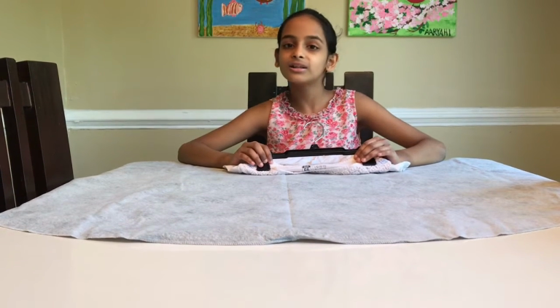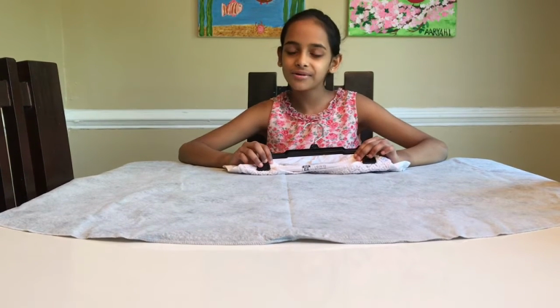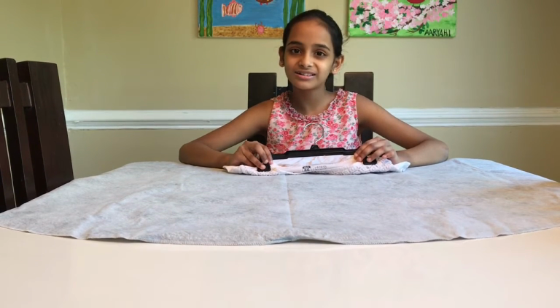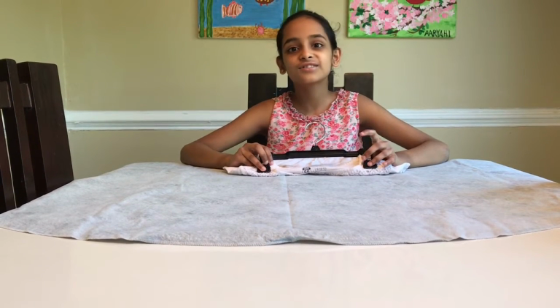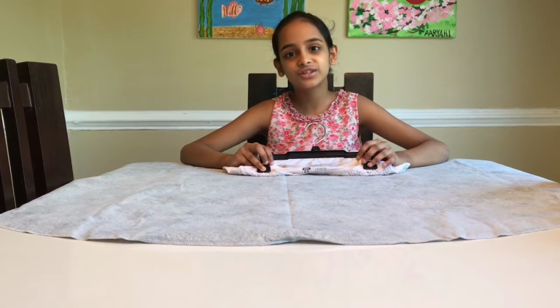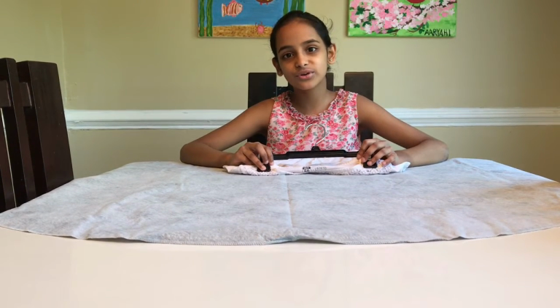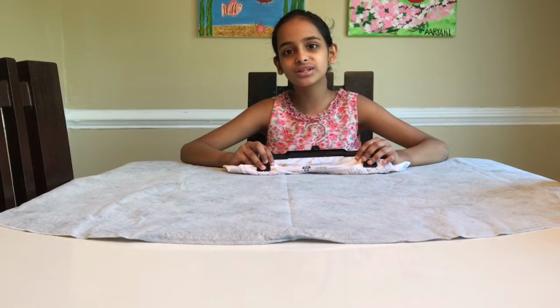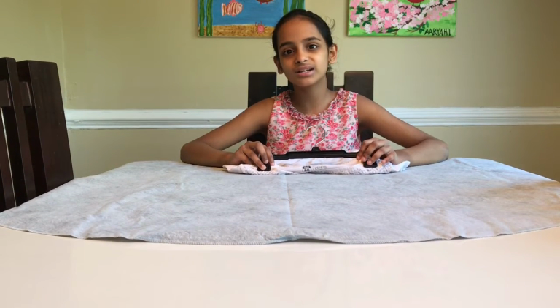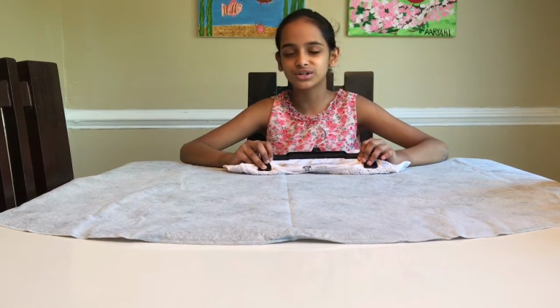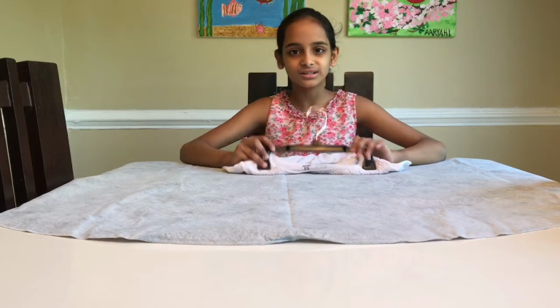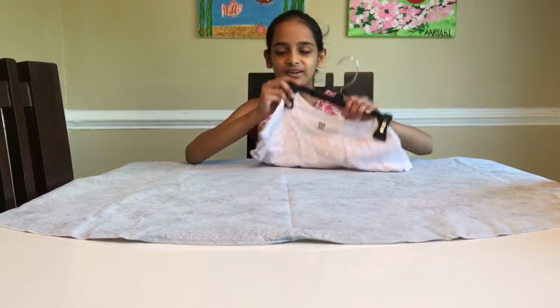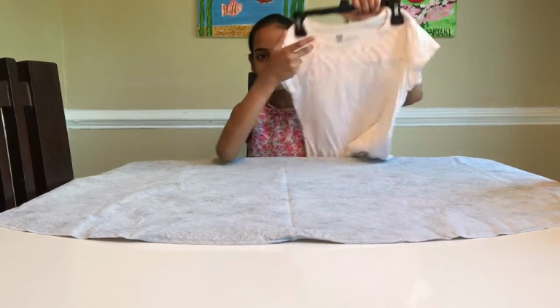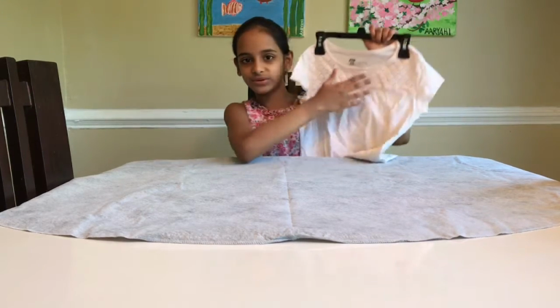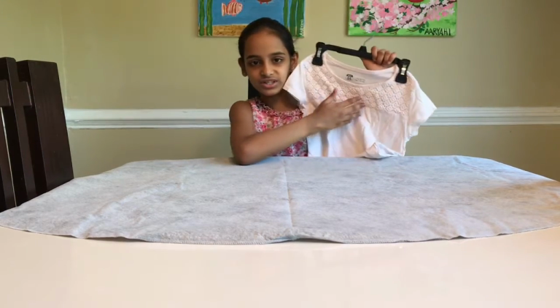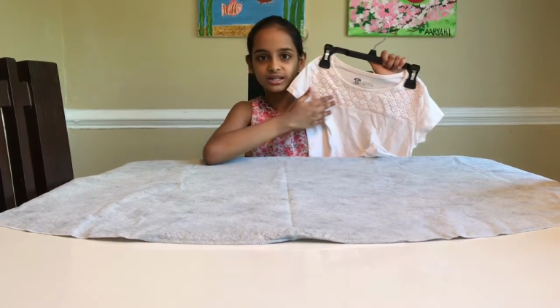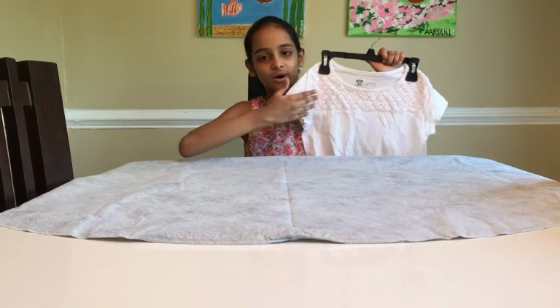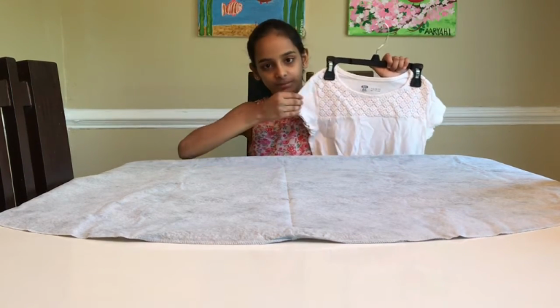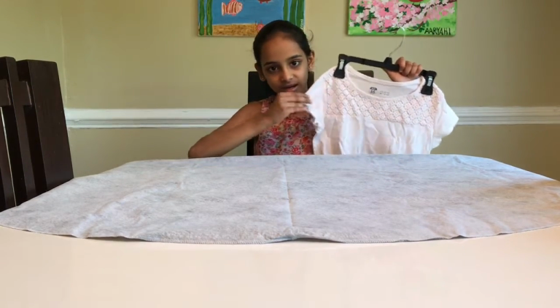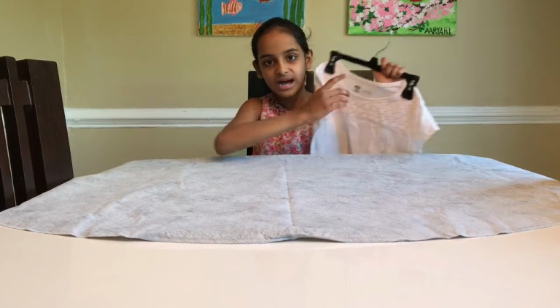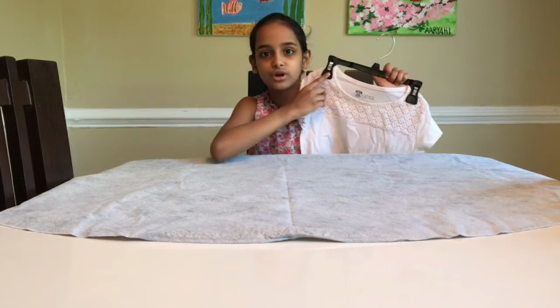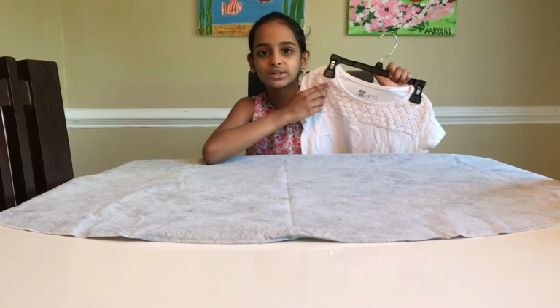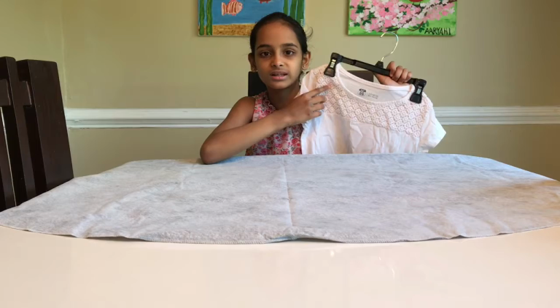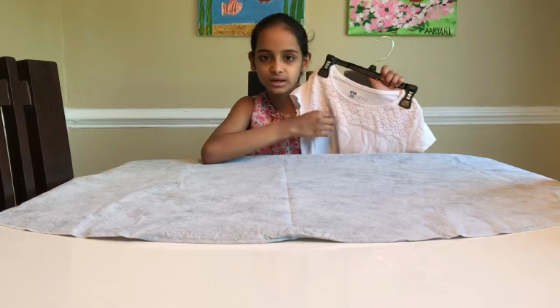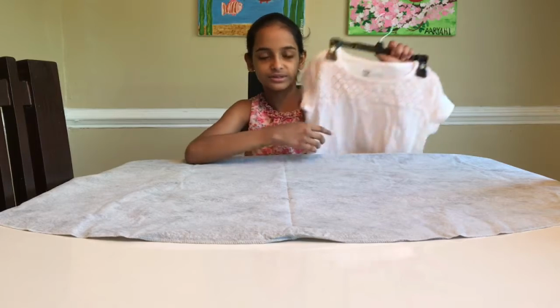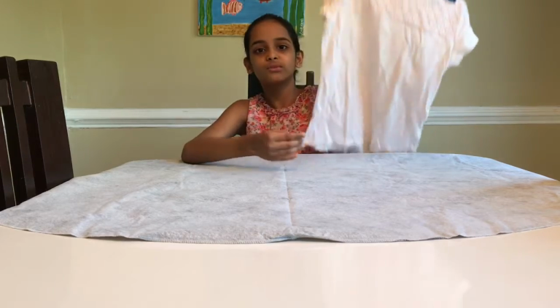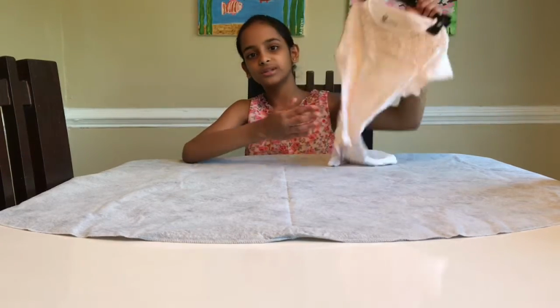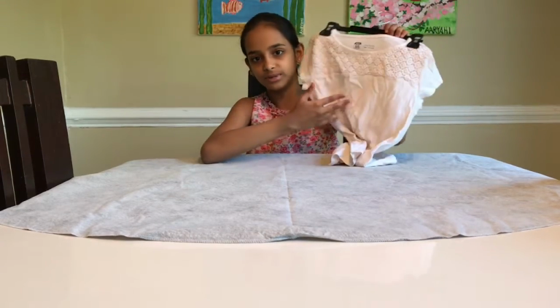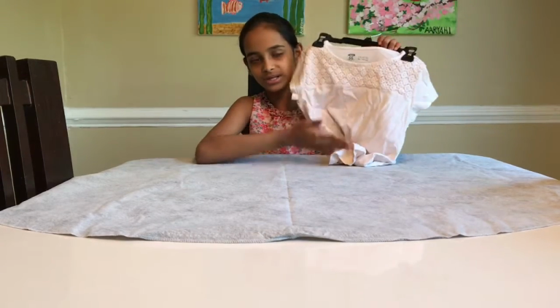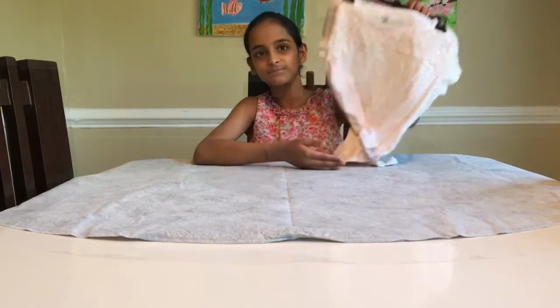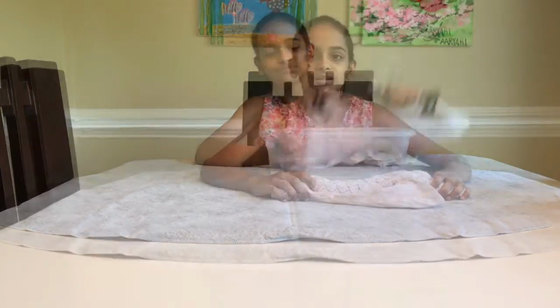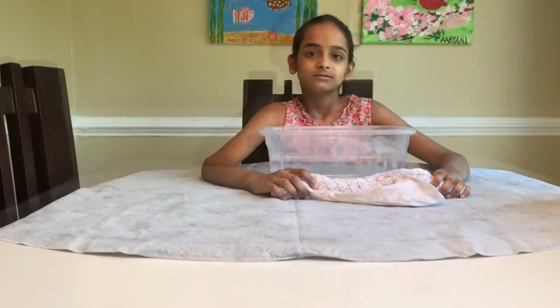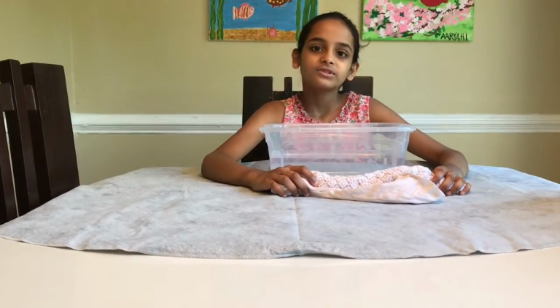Hello everyone, today I'm going to dip dye a t-shirt. I have this very beautiful t-shirt that I want to dip dye. I do not want to get the lace colored, so I'm going to dip dye below it.